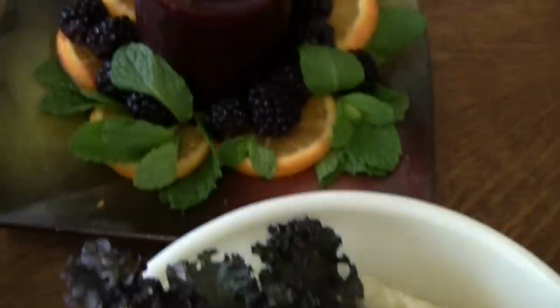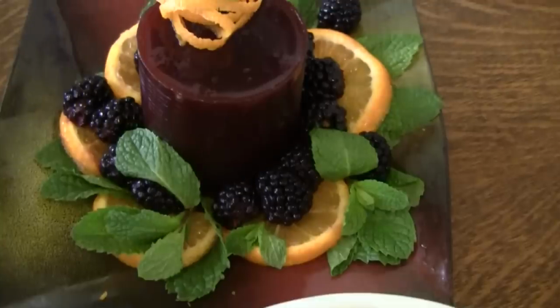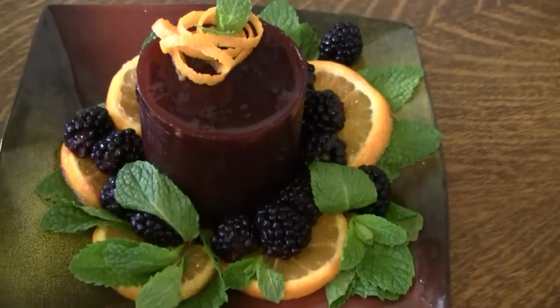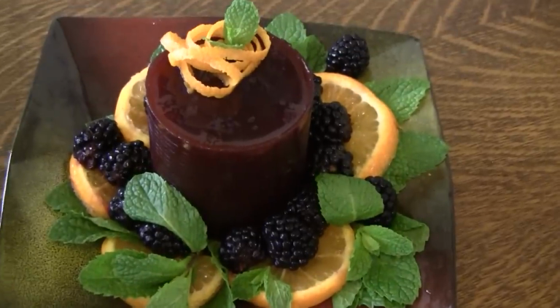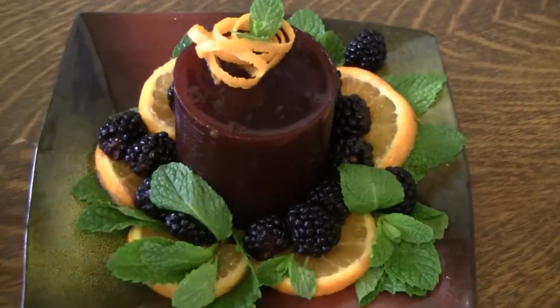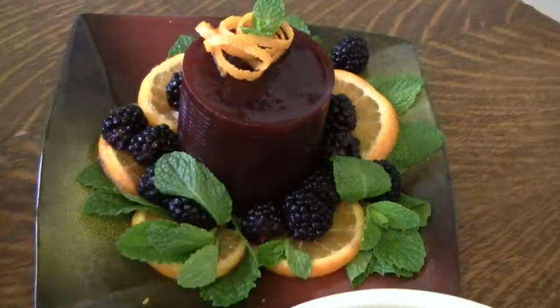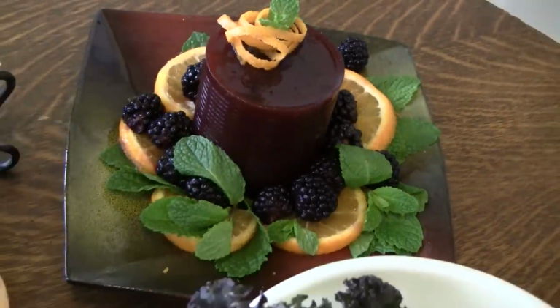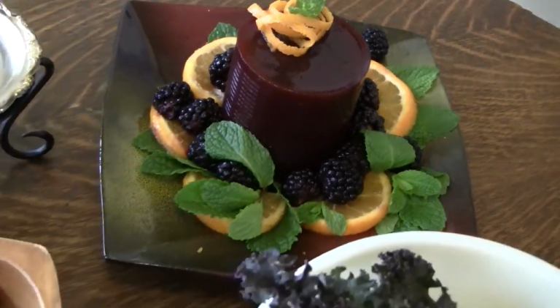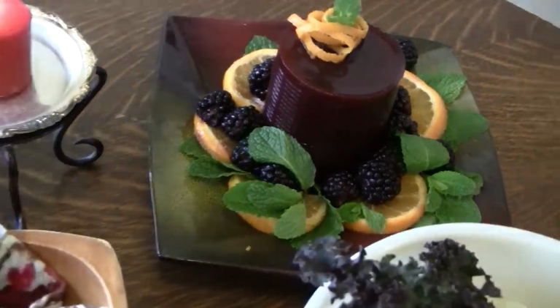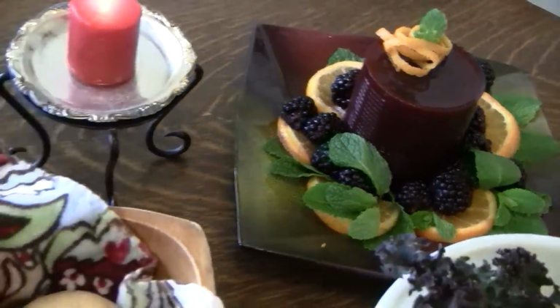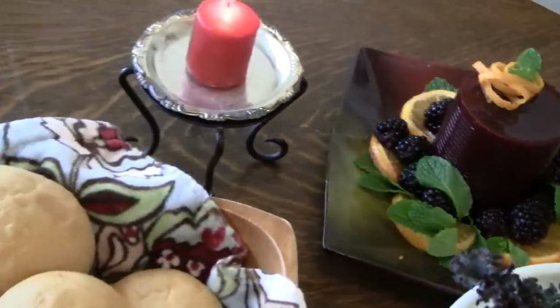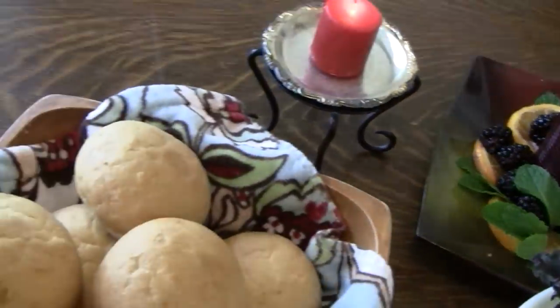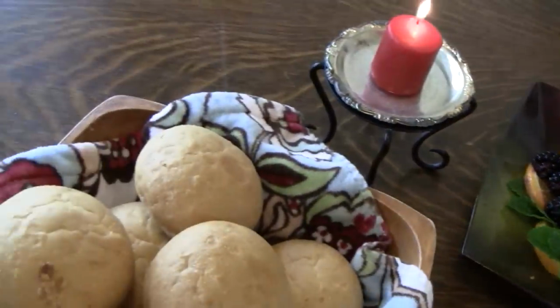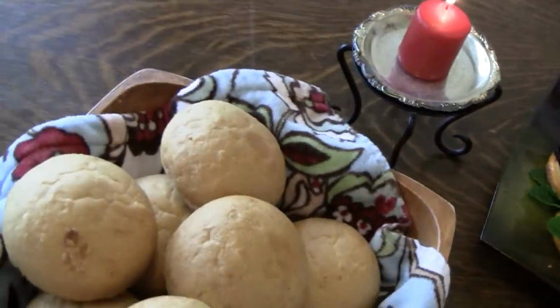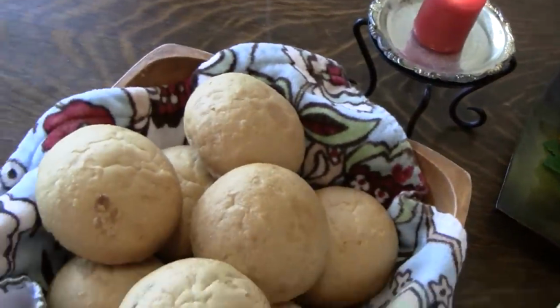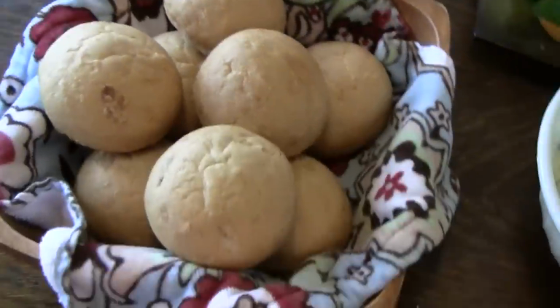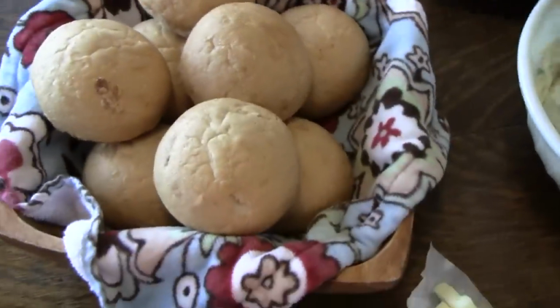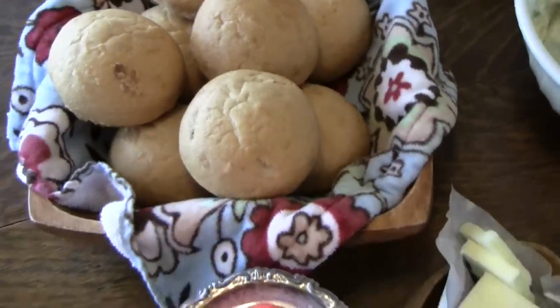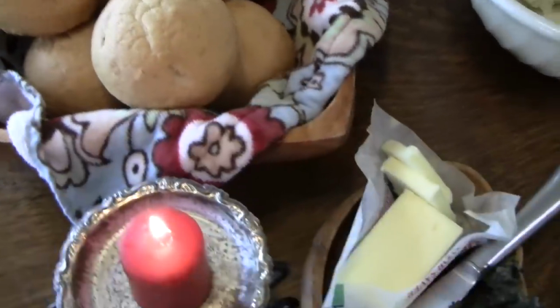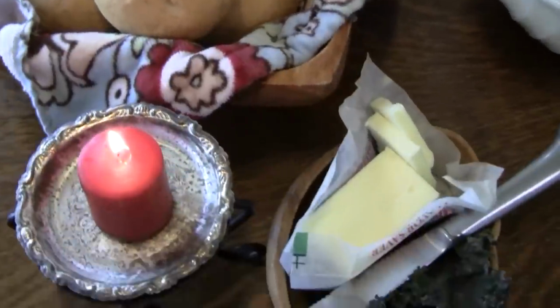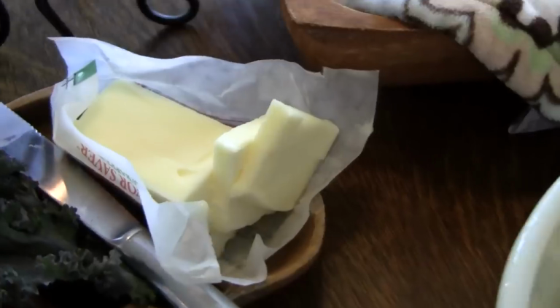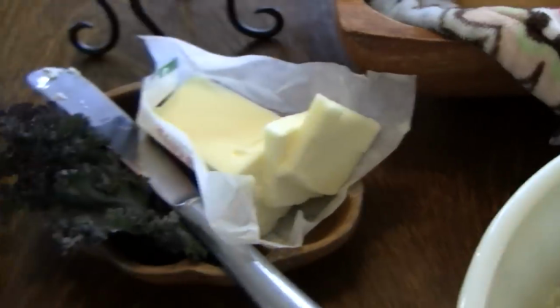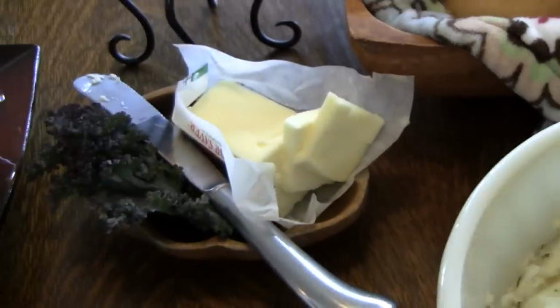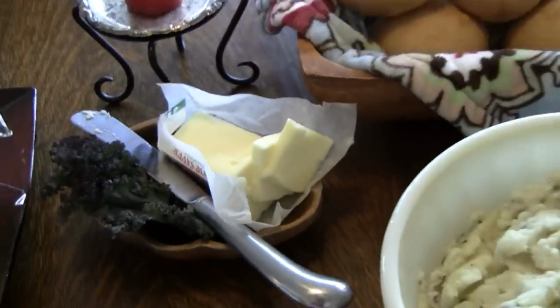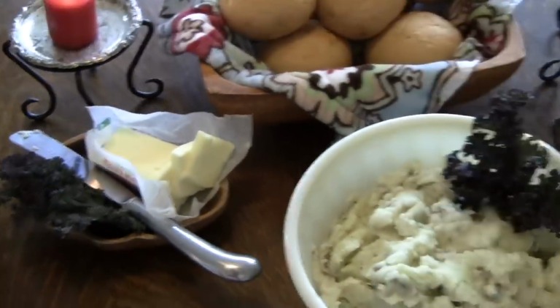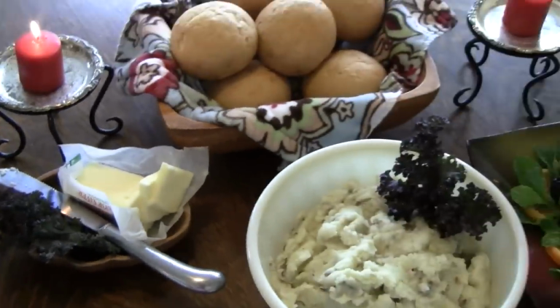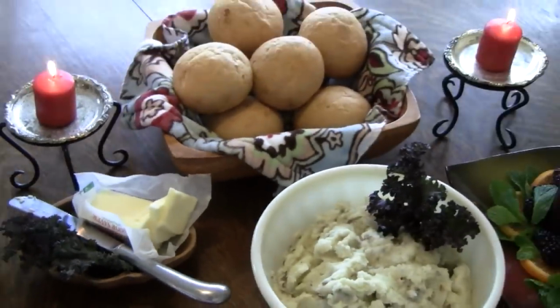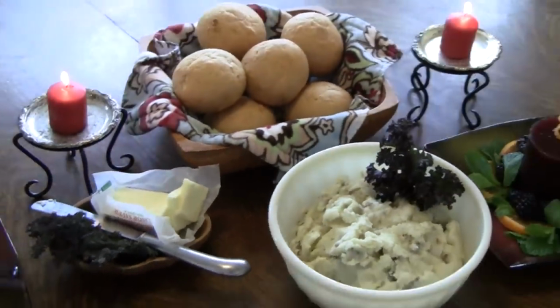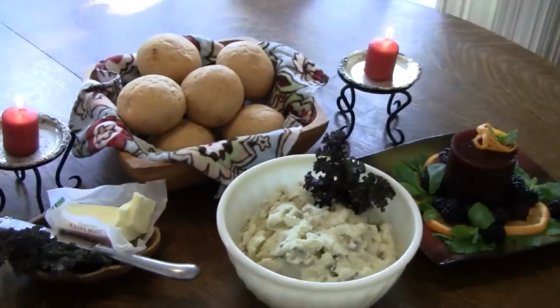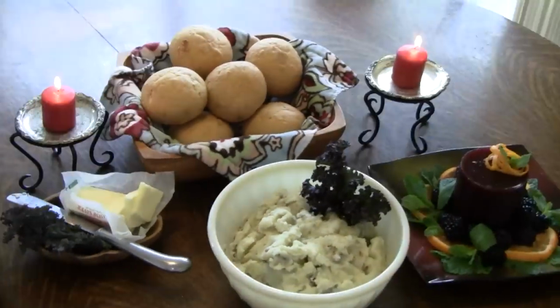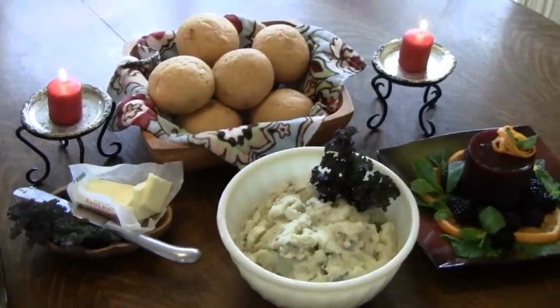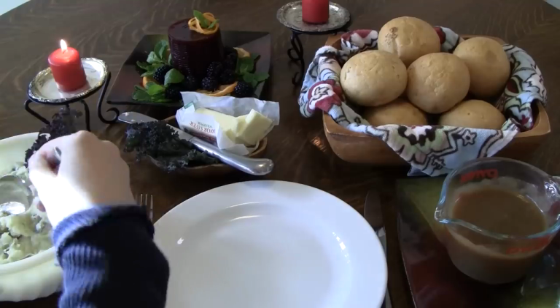Together with a cranberry cylinder and a nice basket of bread spheres with butter prism, you'll be well on your way to creating a delicious and engaging Thanksgiving meal.